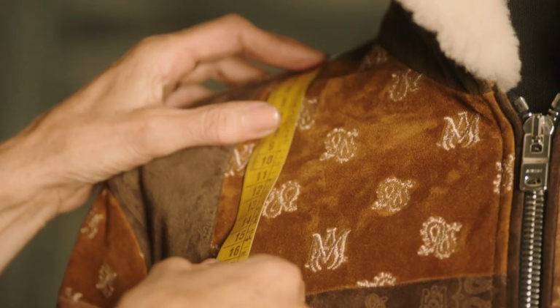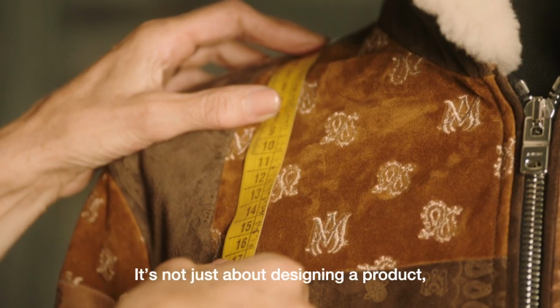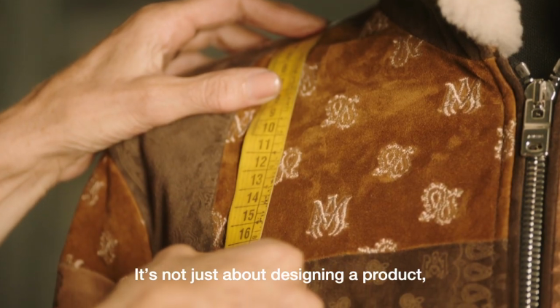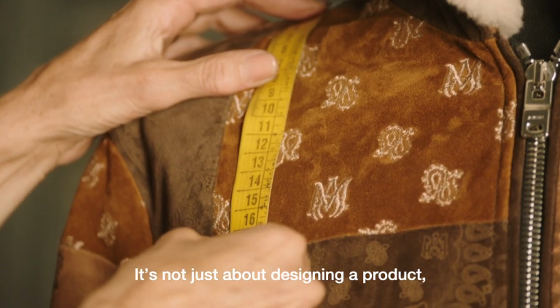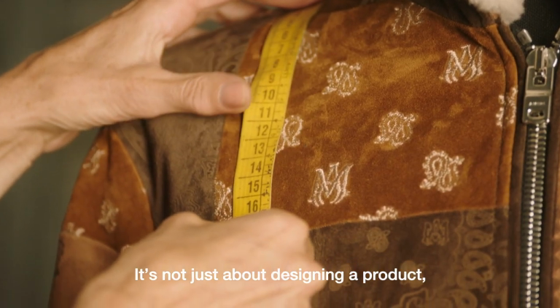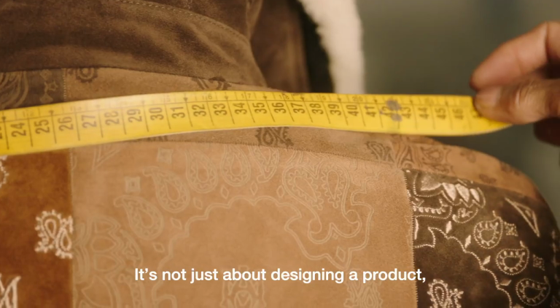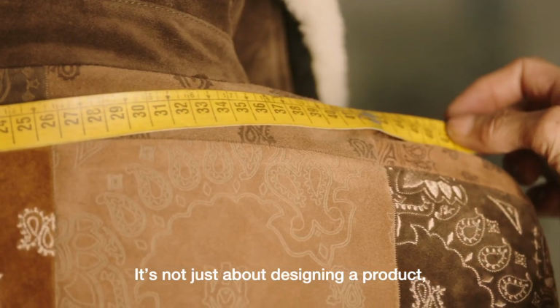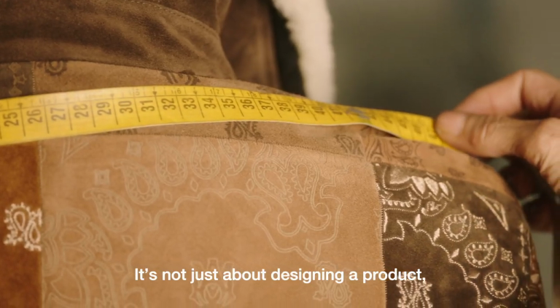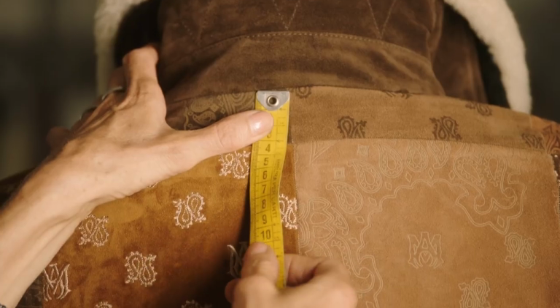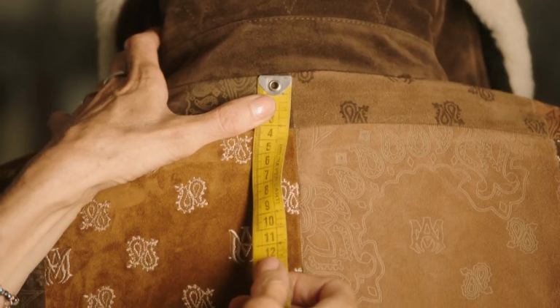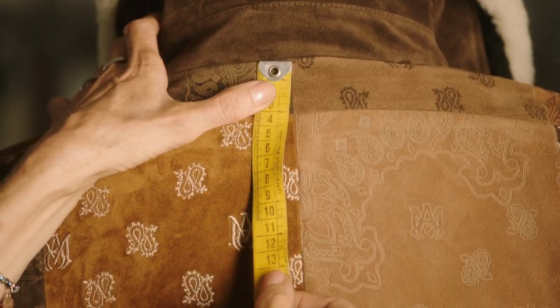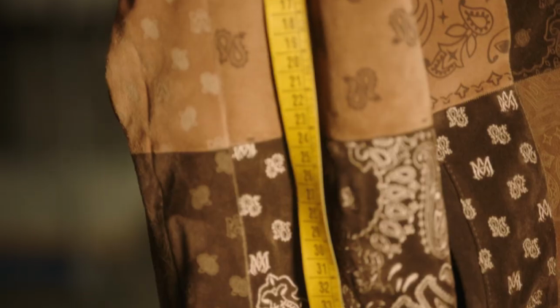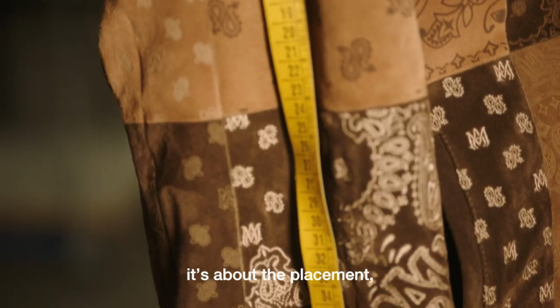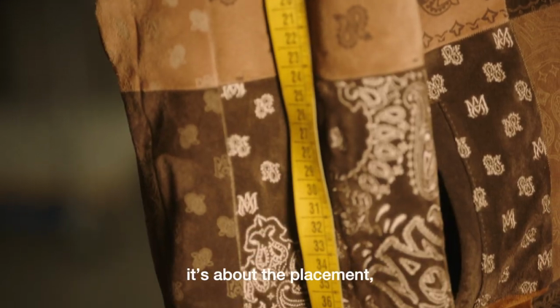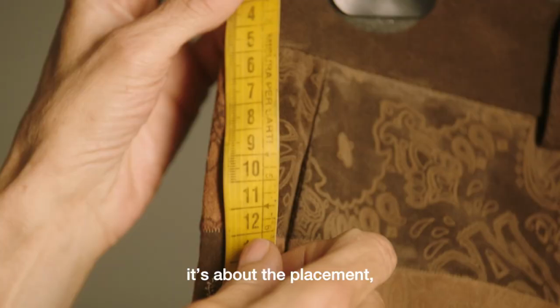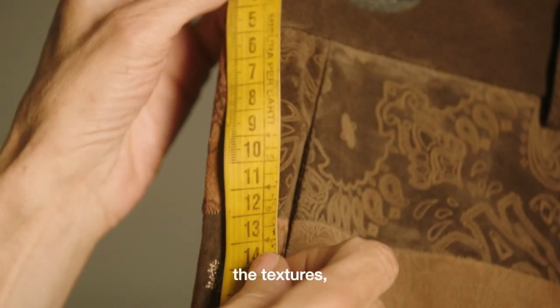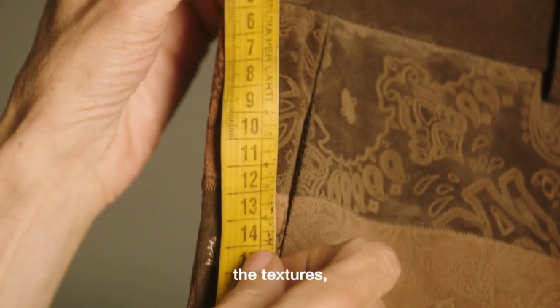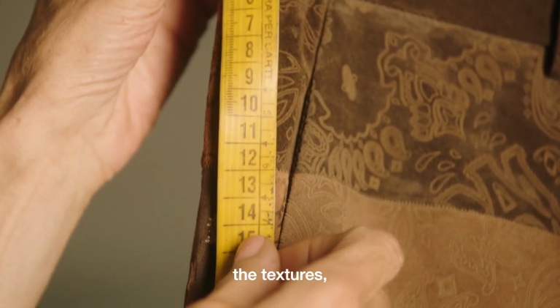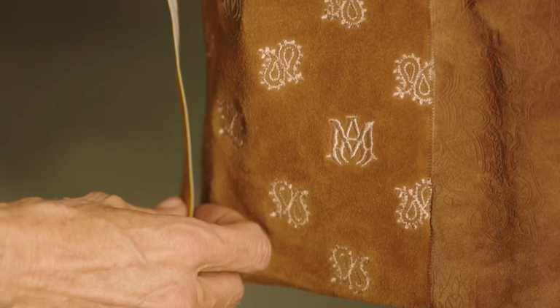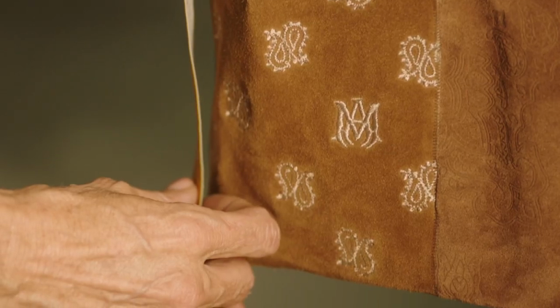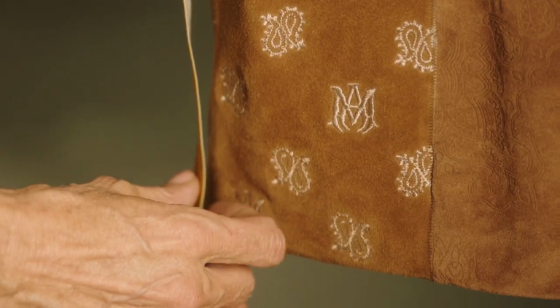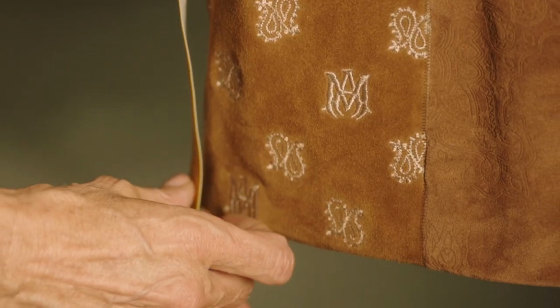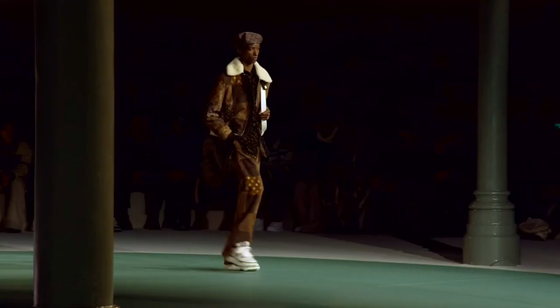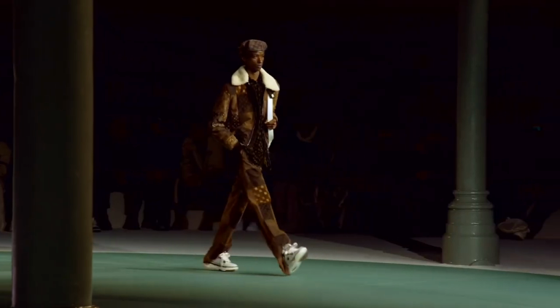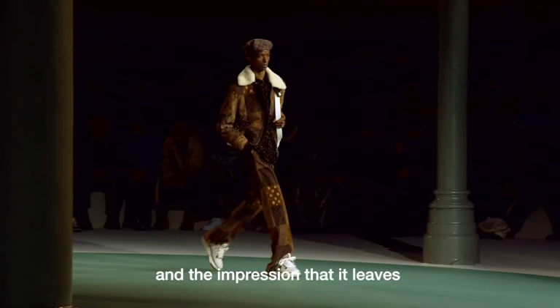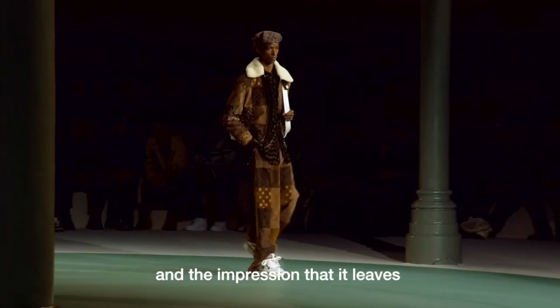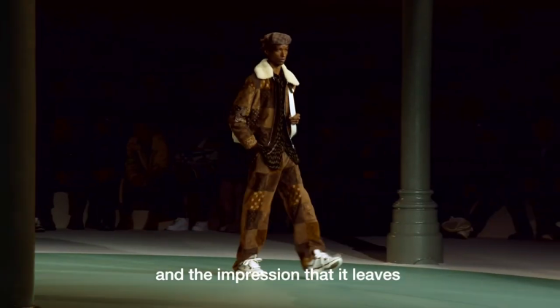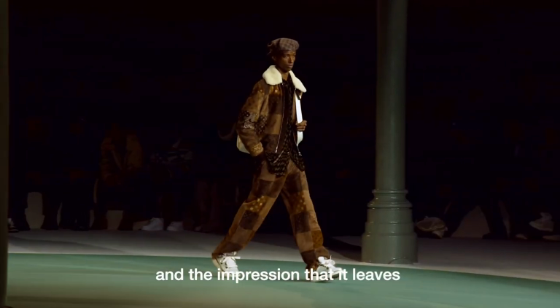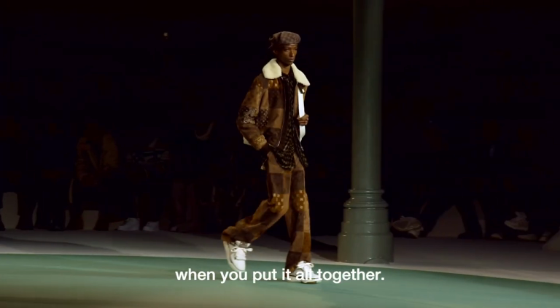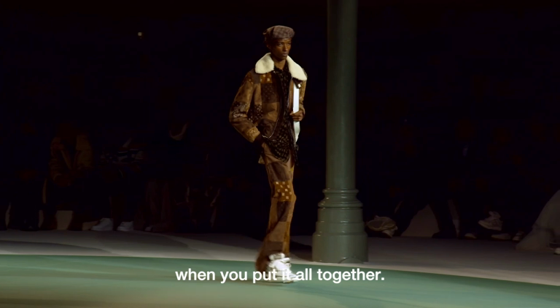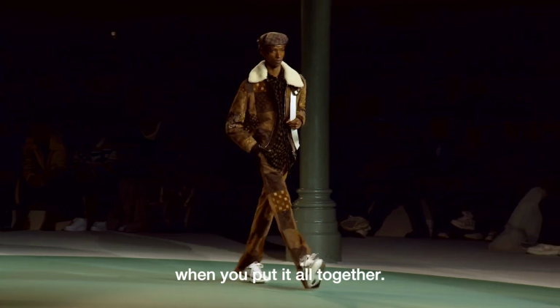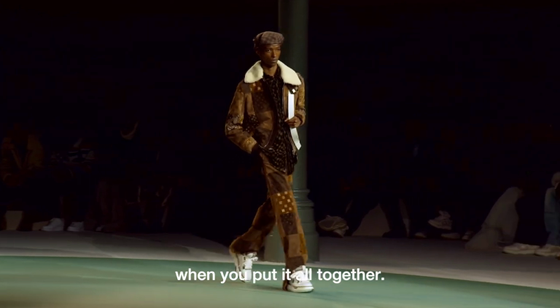It's not just about designing the product — it's about the placement, the textures, and the impression that it leaves when you put it all together.